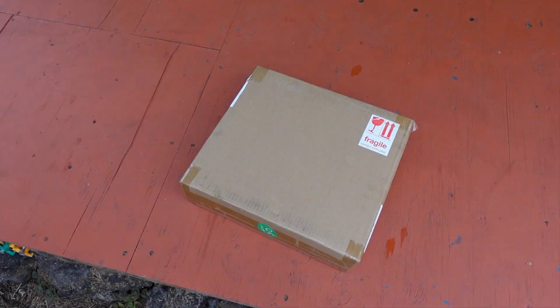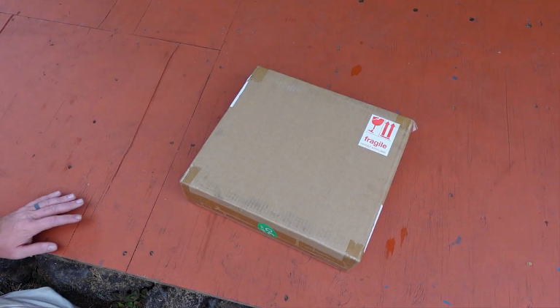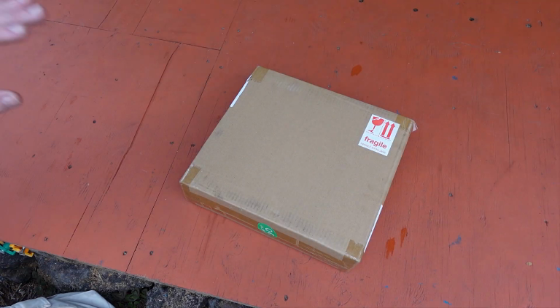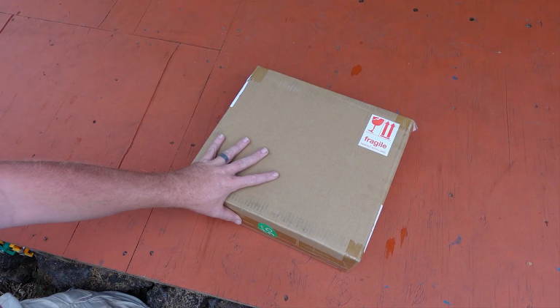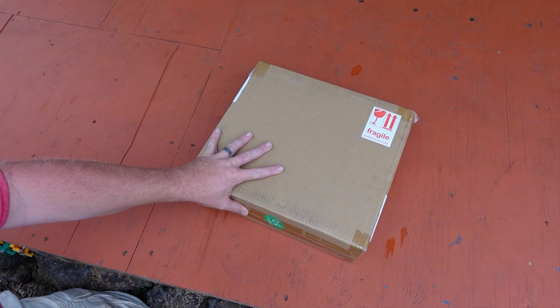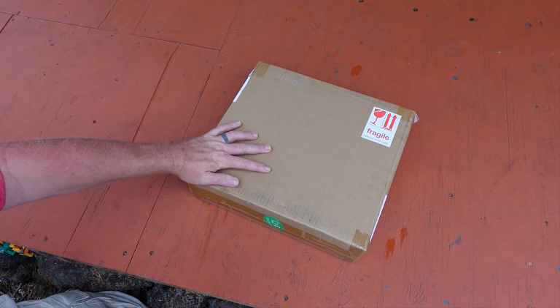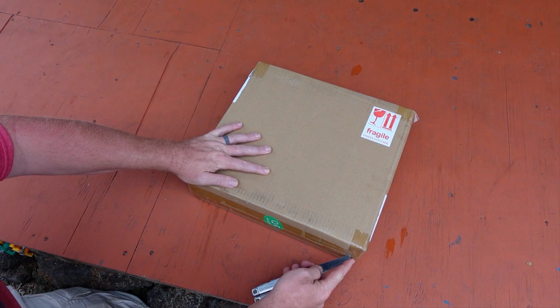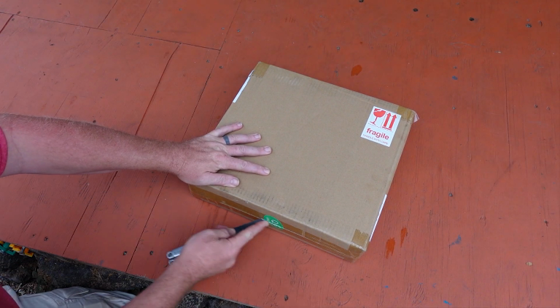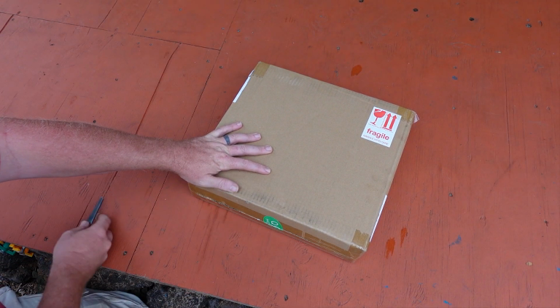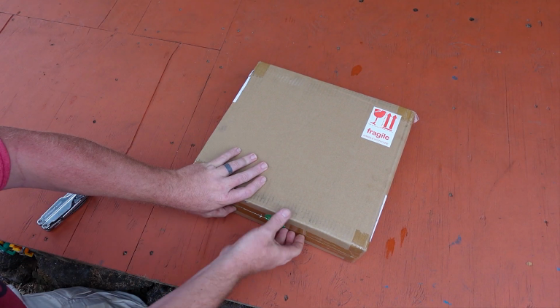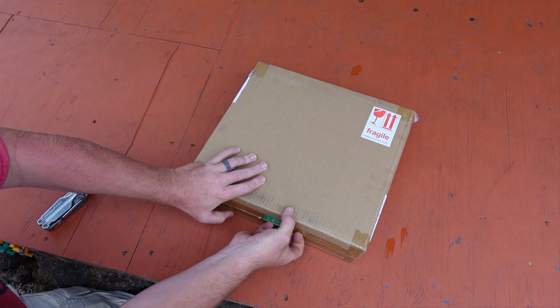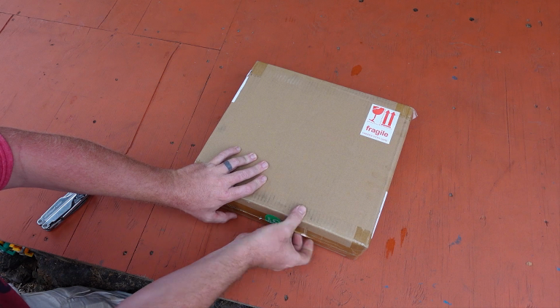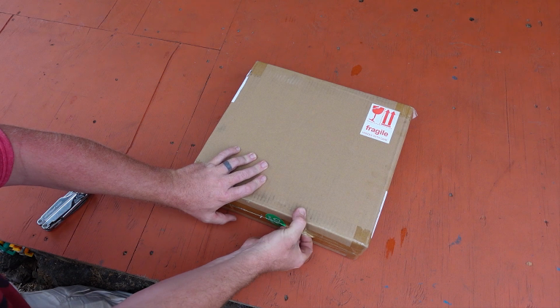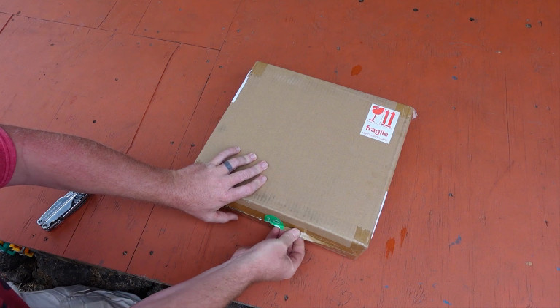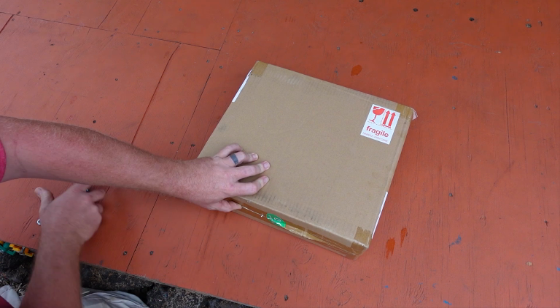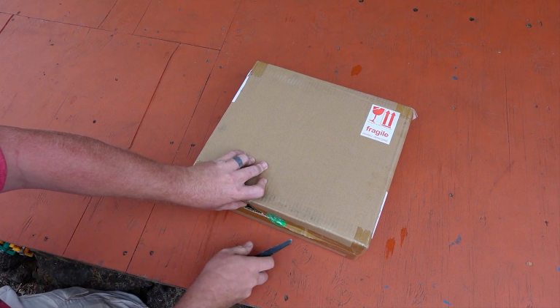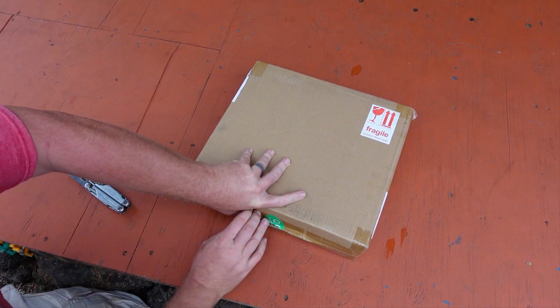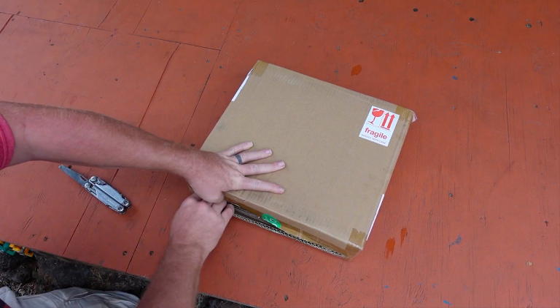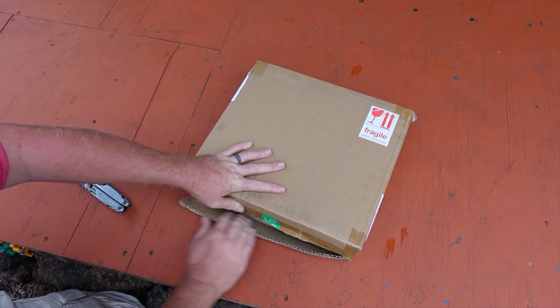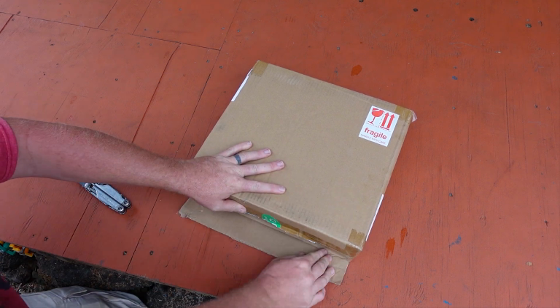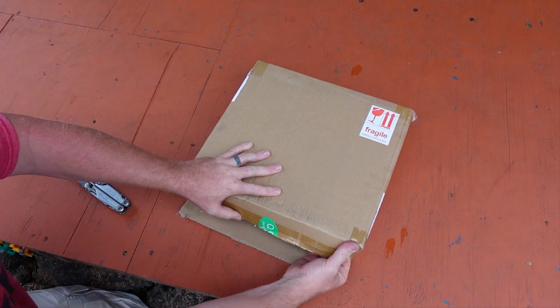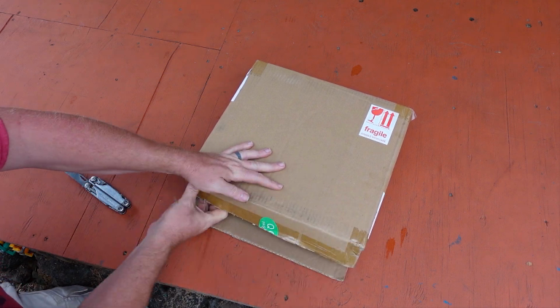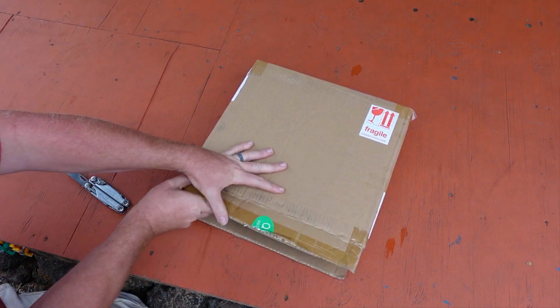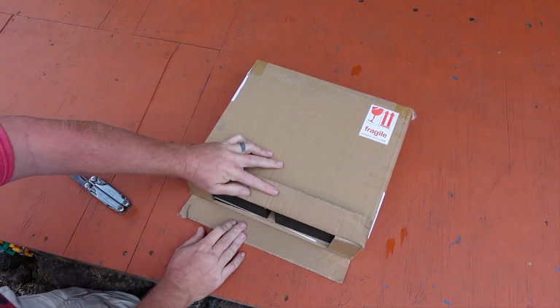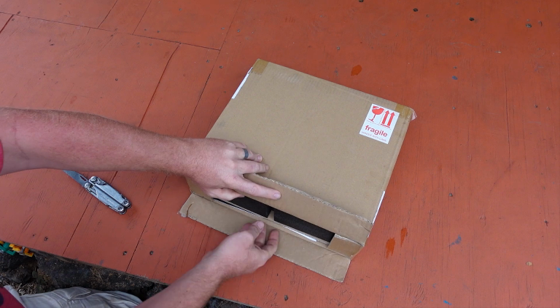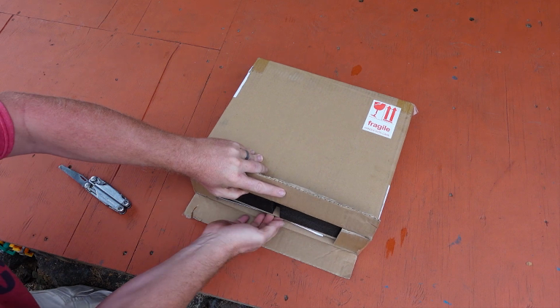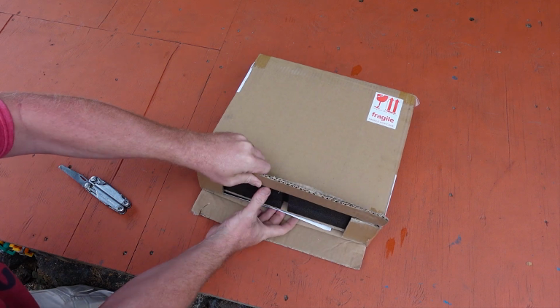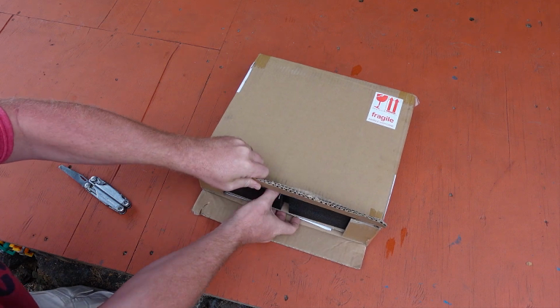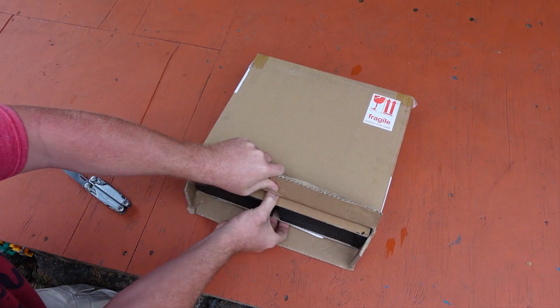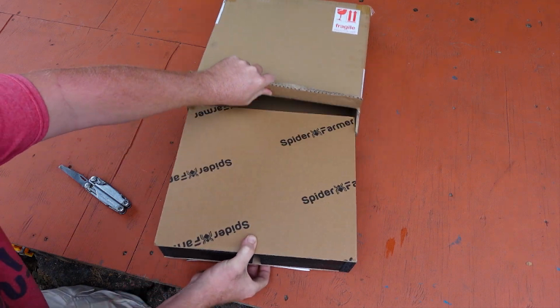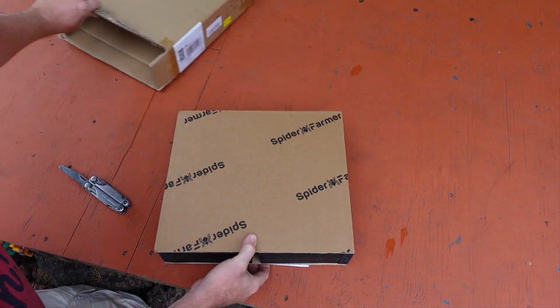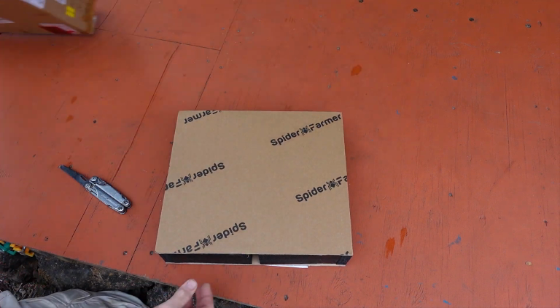As always, the Spider Farmer SF-1000D is packaged incredibly well and made it to us with no damage at all. The cardboard is nice and thick and there is plenty of foam to keep it from bouncing around as it made its way to Hawaii.